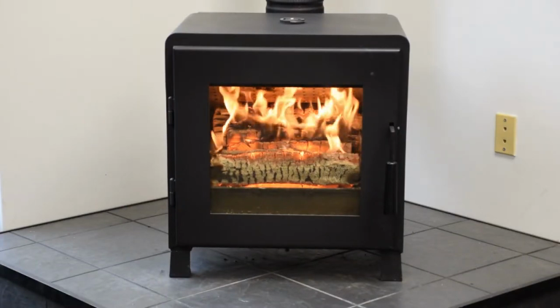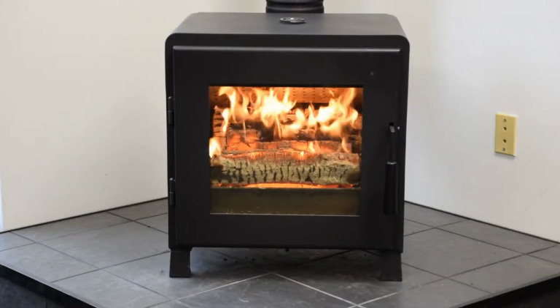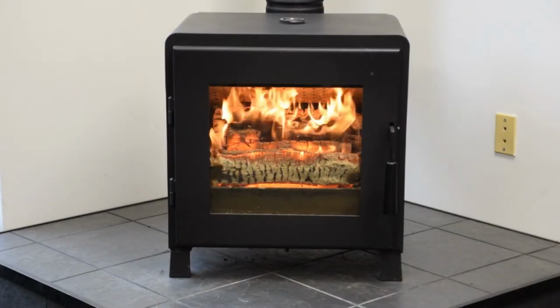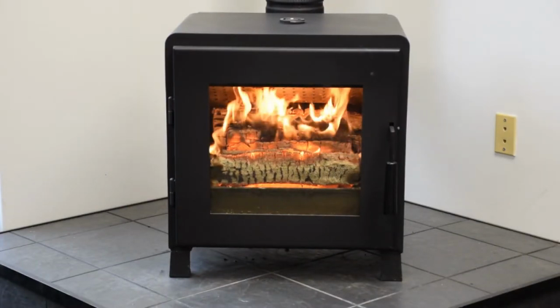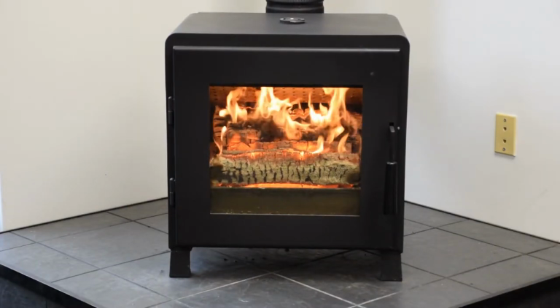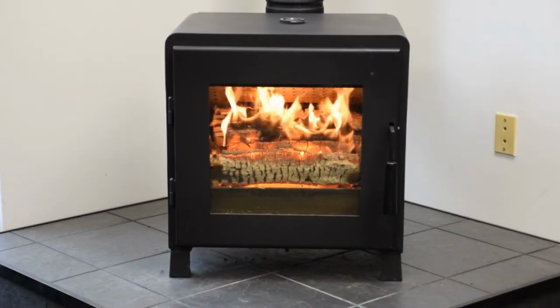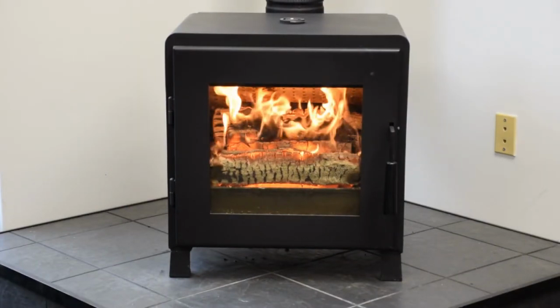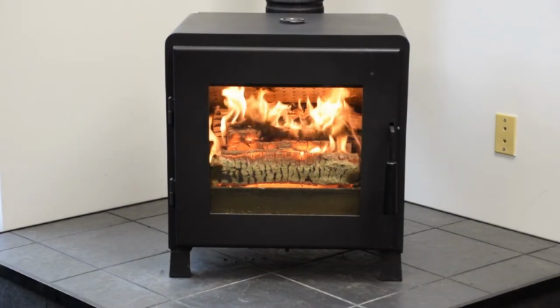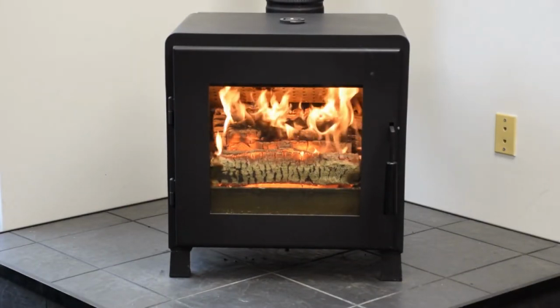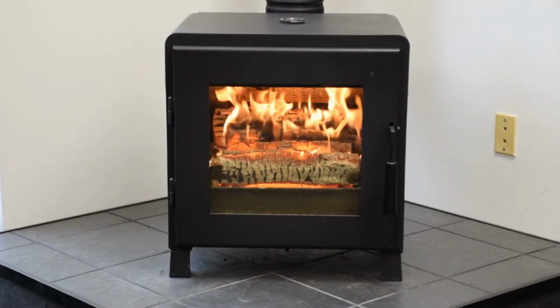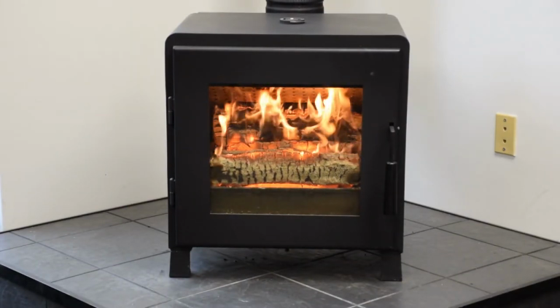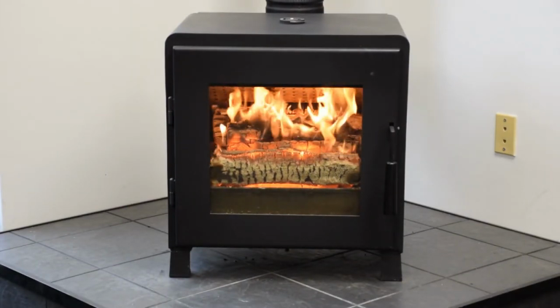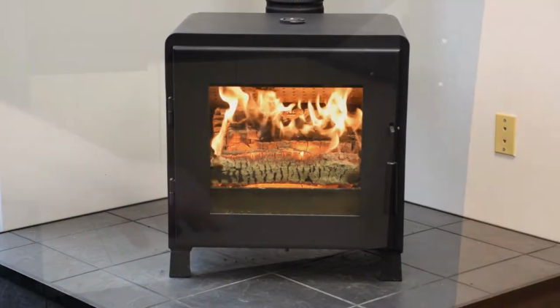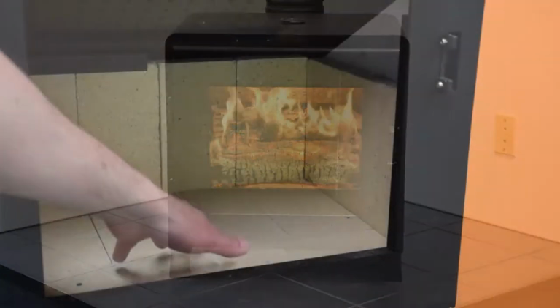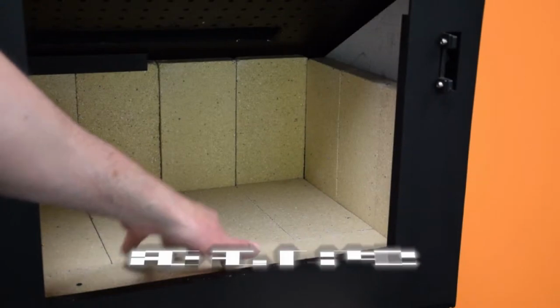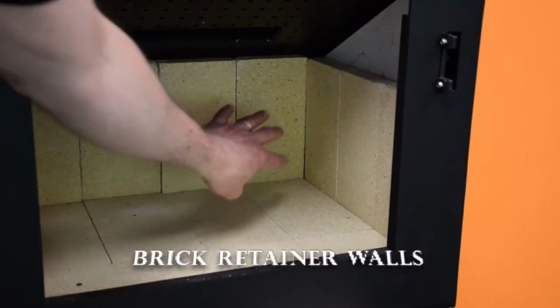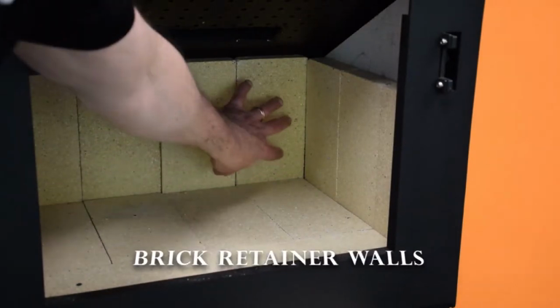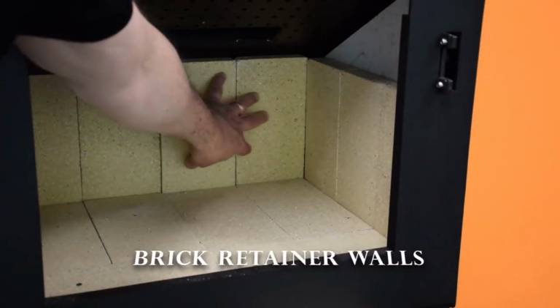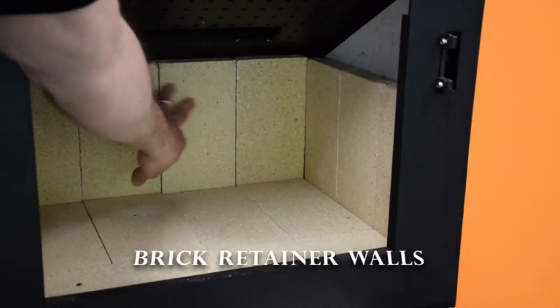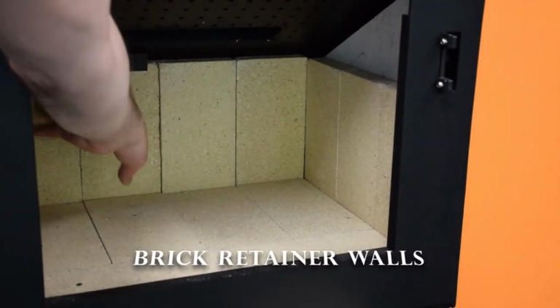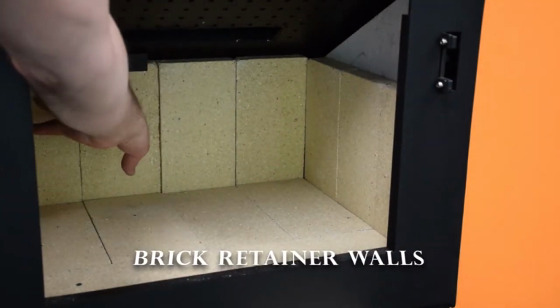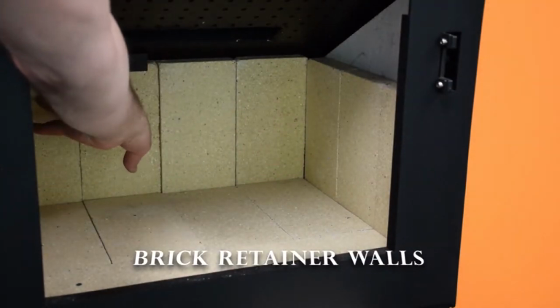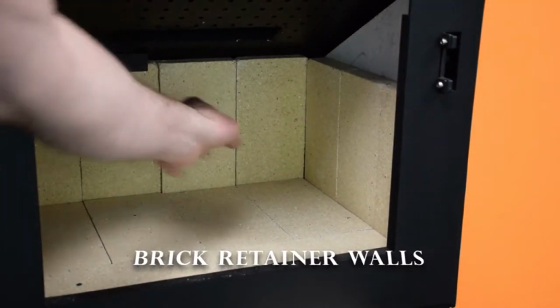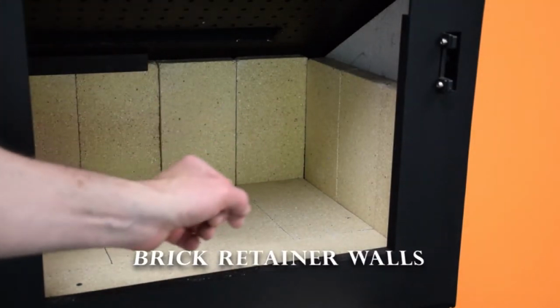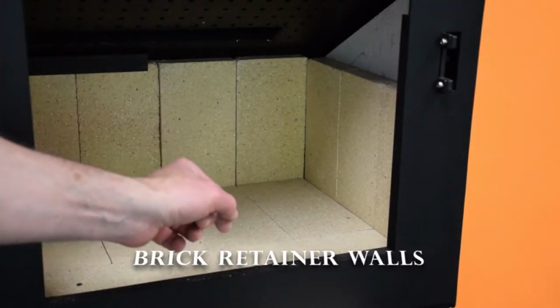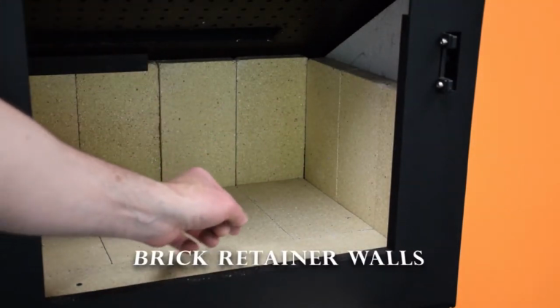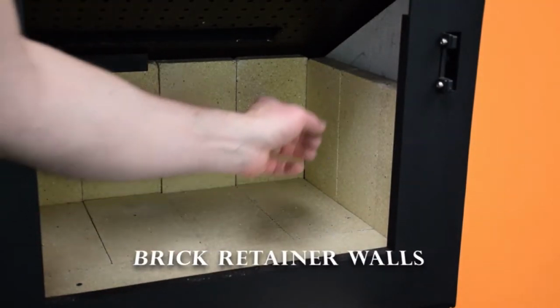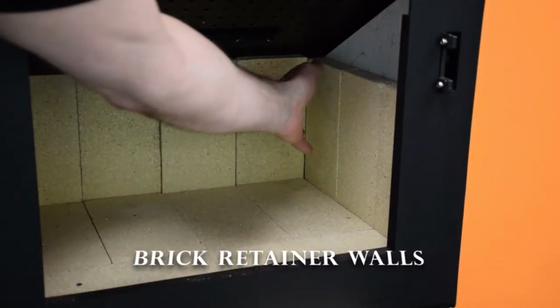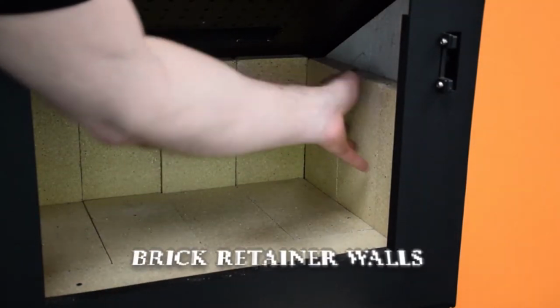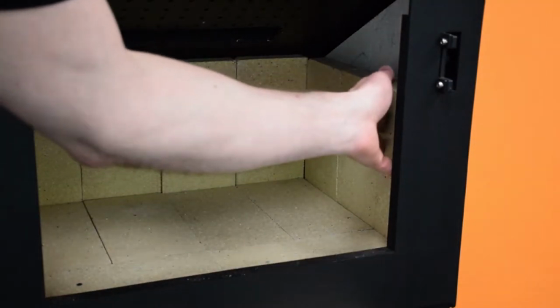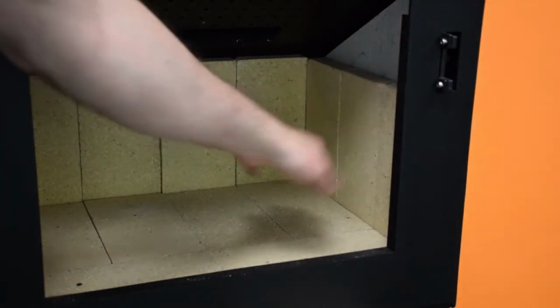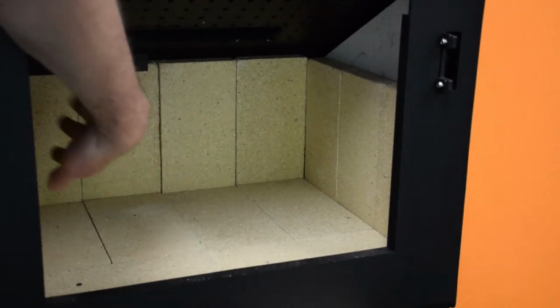Nova is a compact stove that can produce a great amount of heat. Its 1.7 cubic foot firebox heats 500 to 1500 square feet.